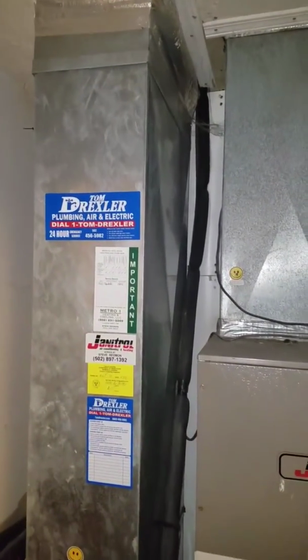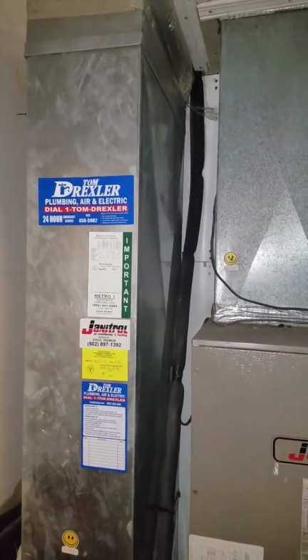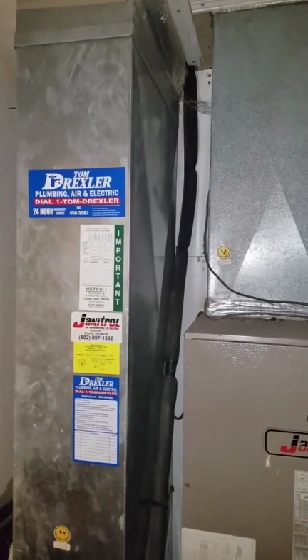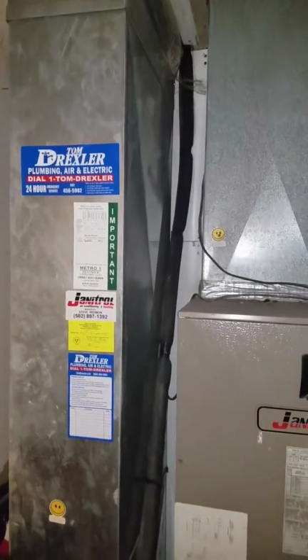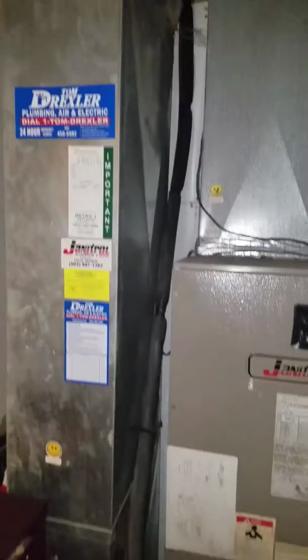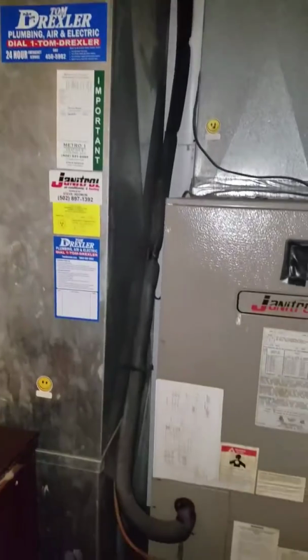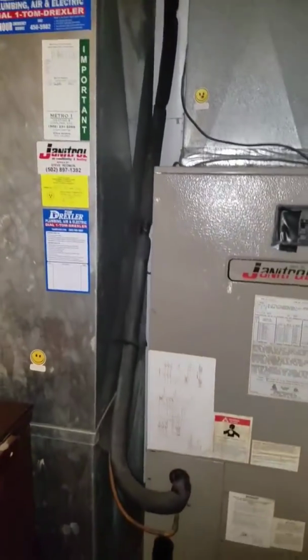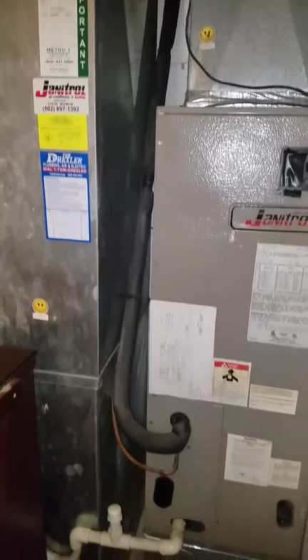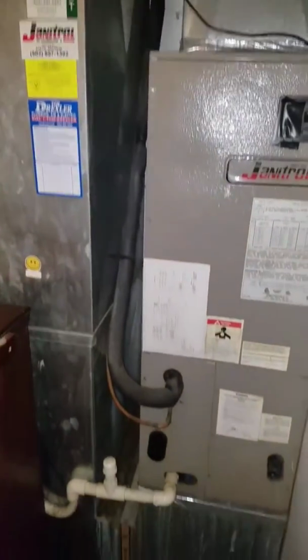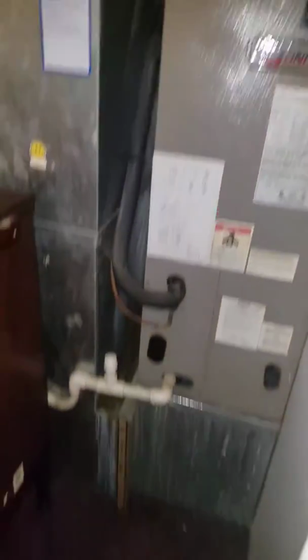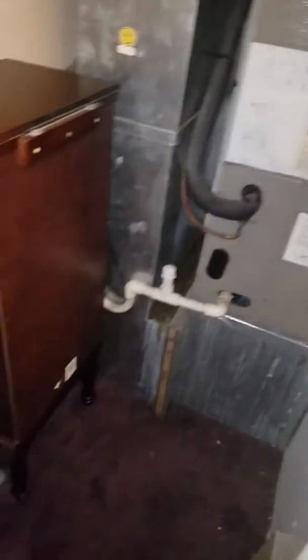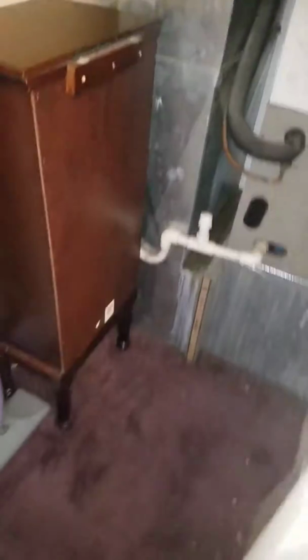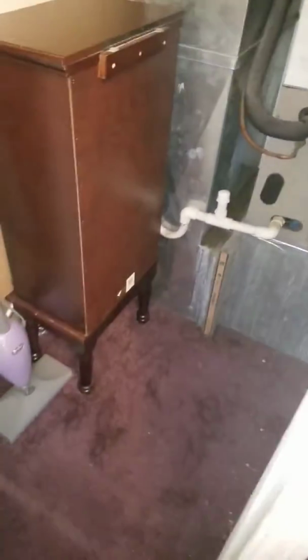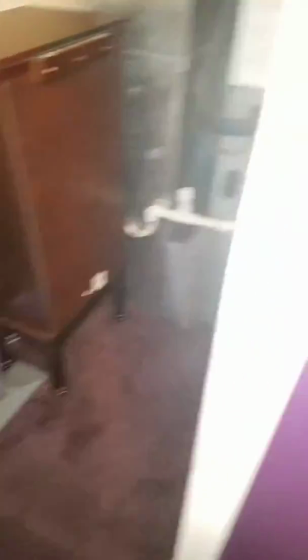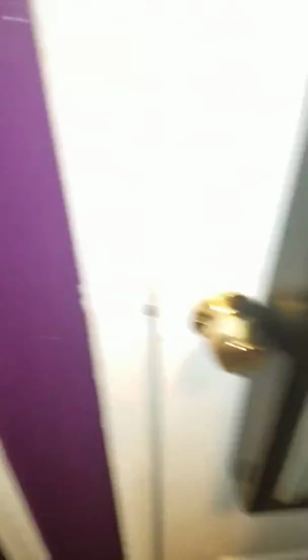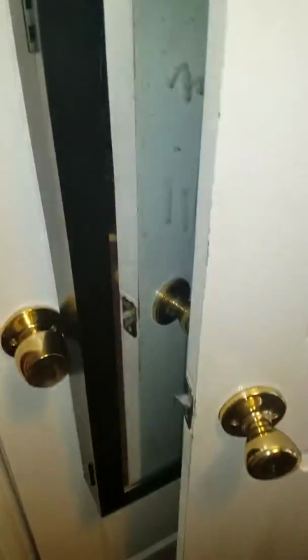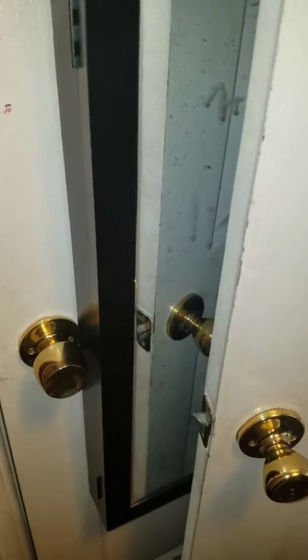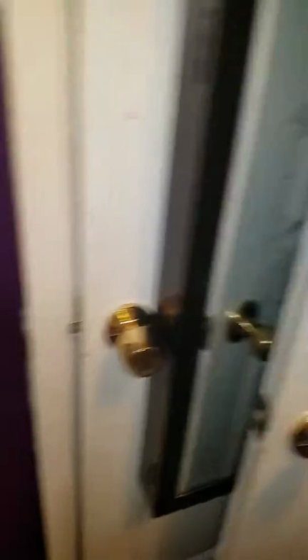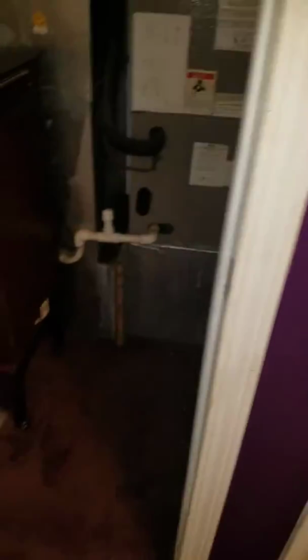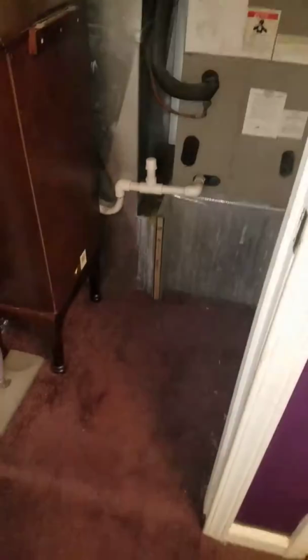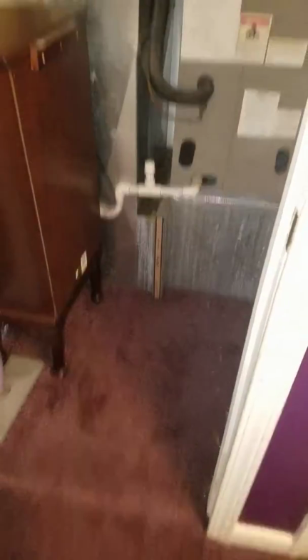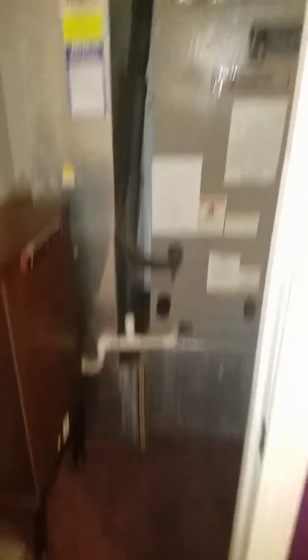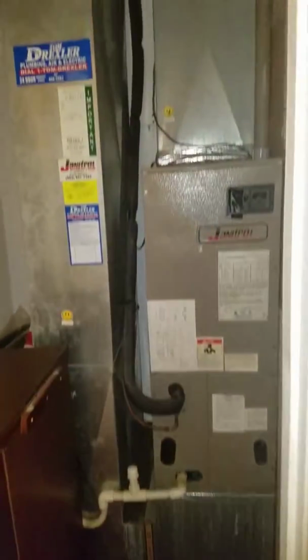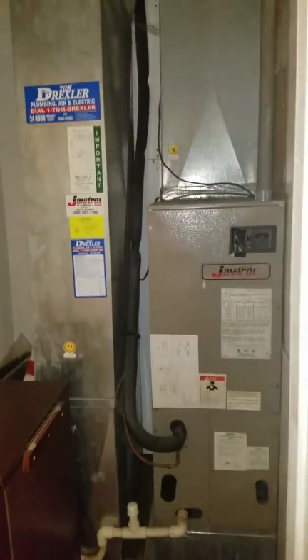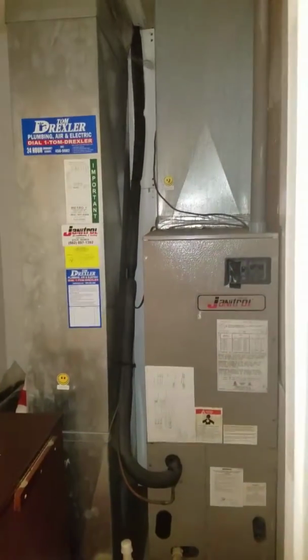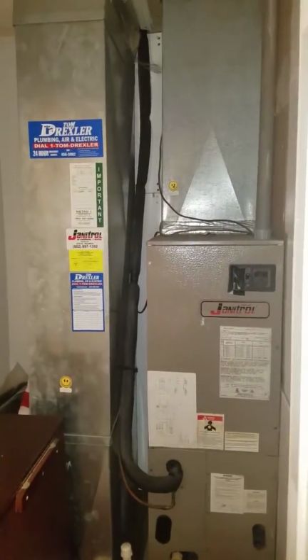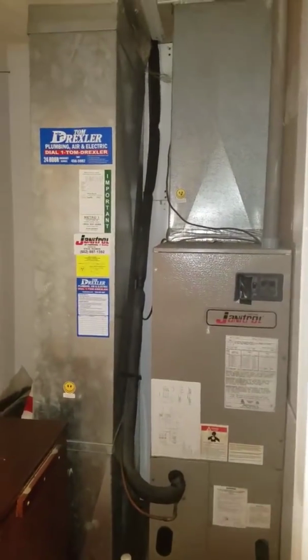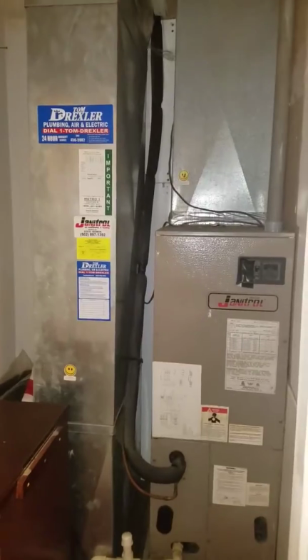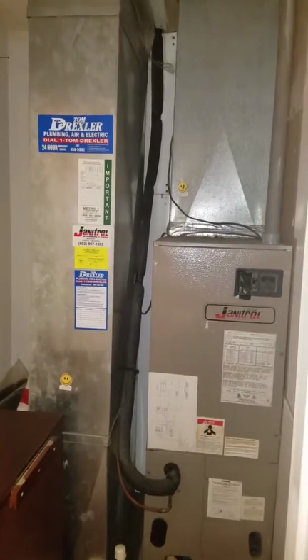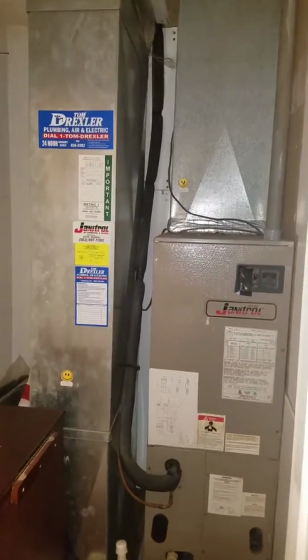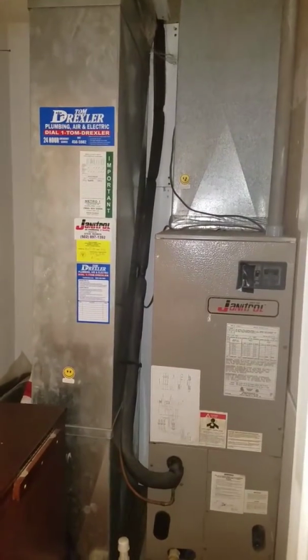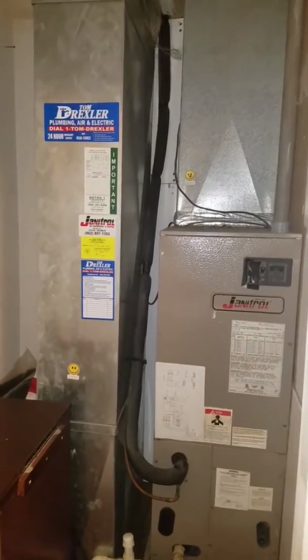To get here, come through the back door, take the first left, and go into this closet. There are two doors — one right there and one right here — just walk right in, open up the door, and there's your system. Thanks for watching.